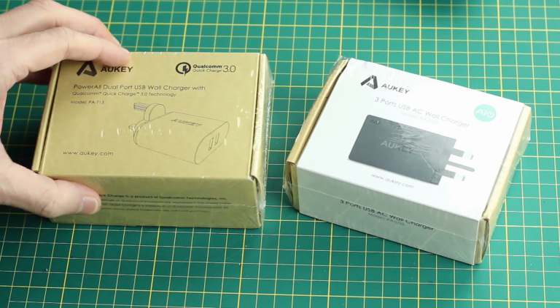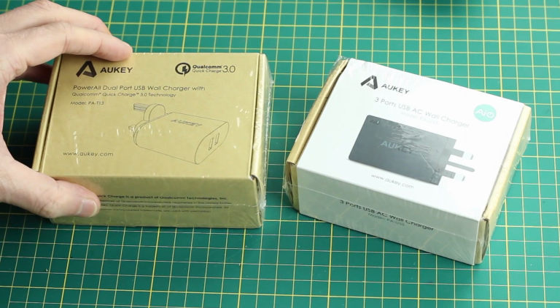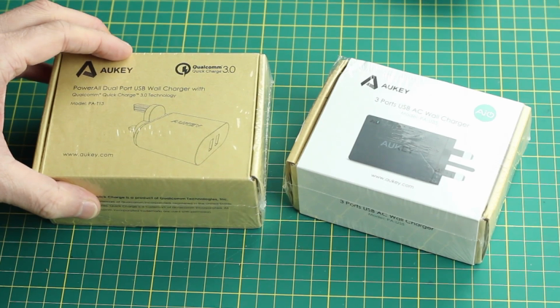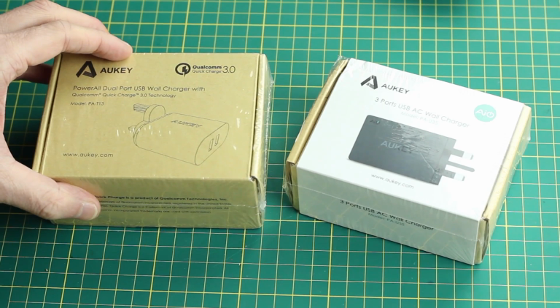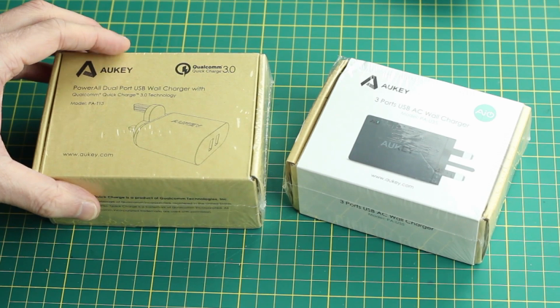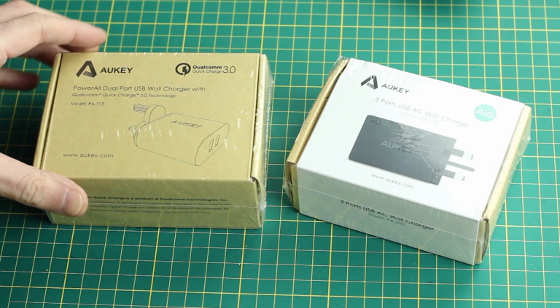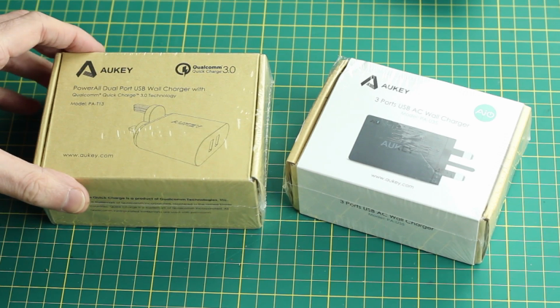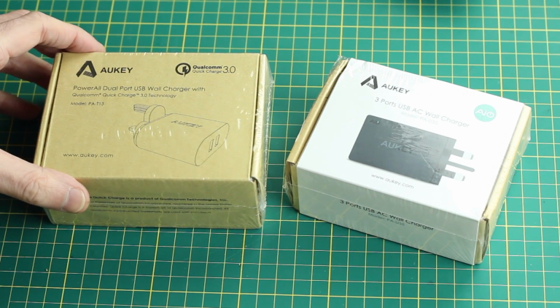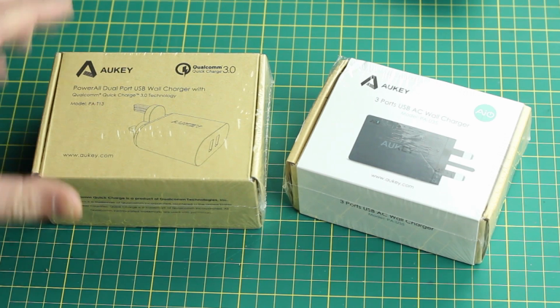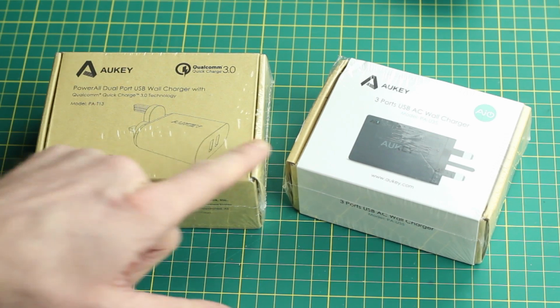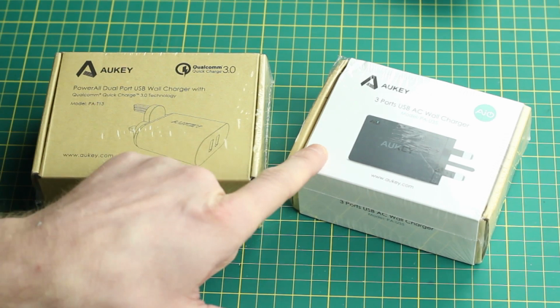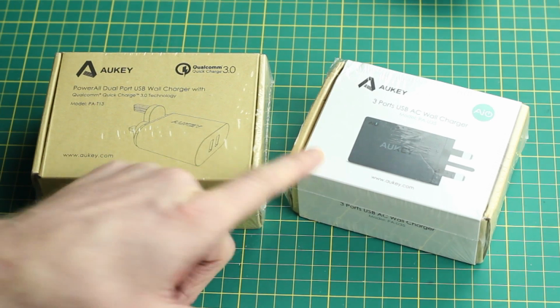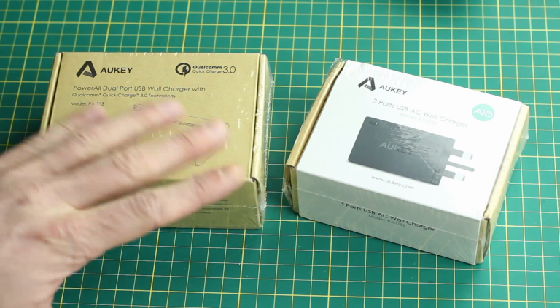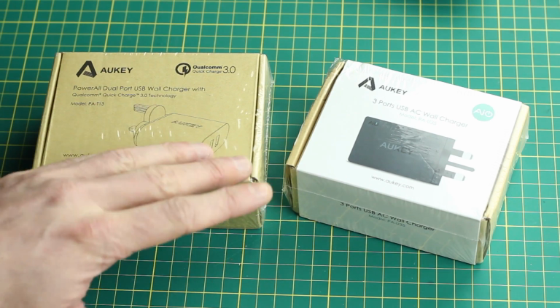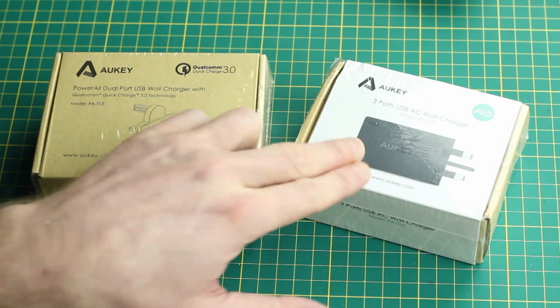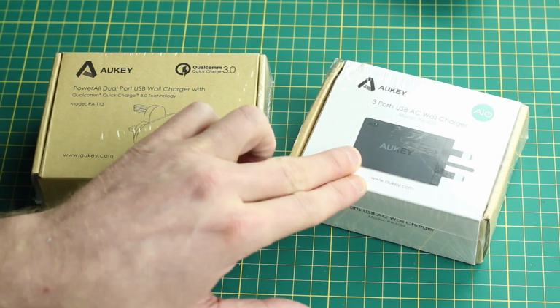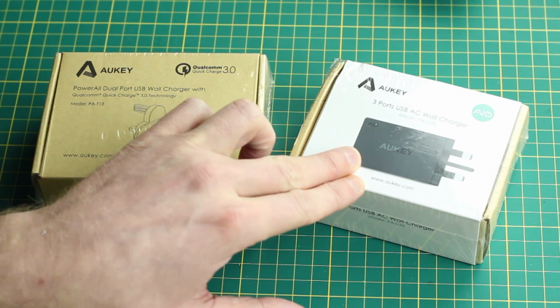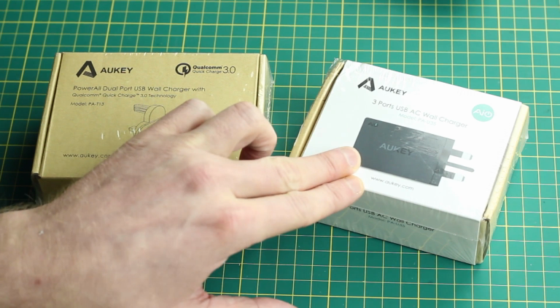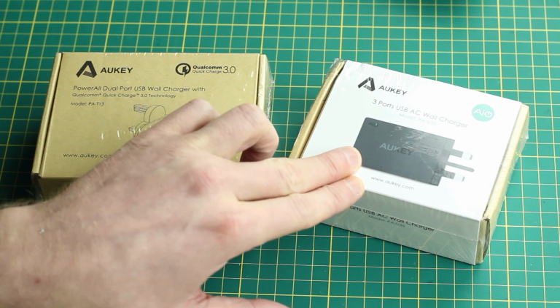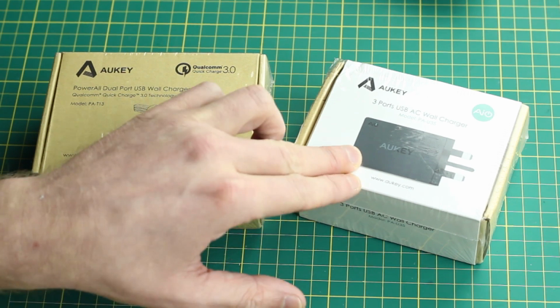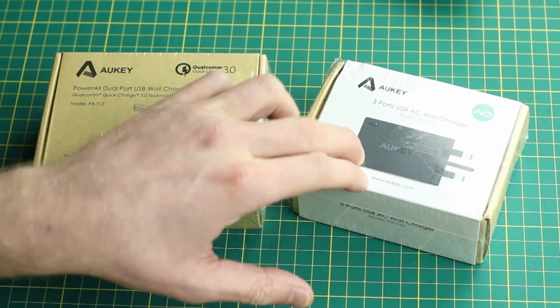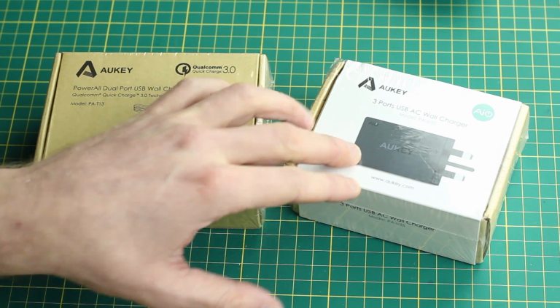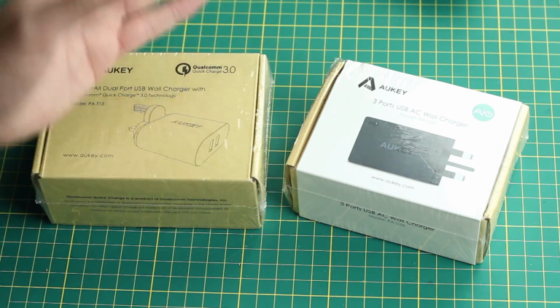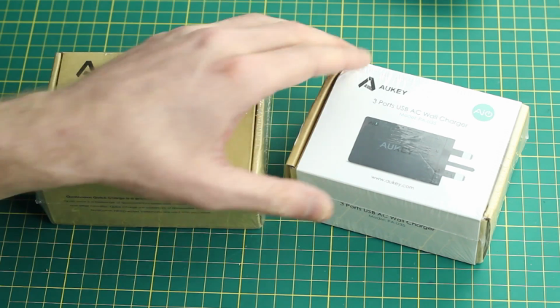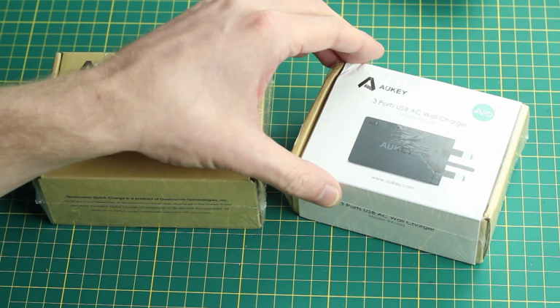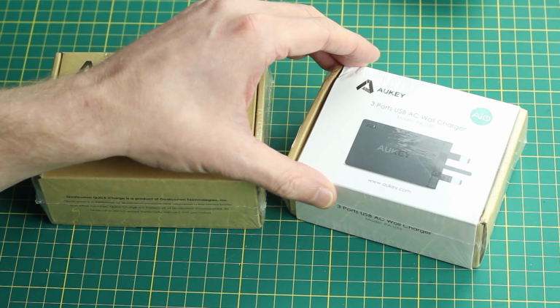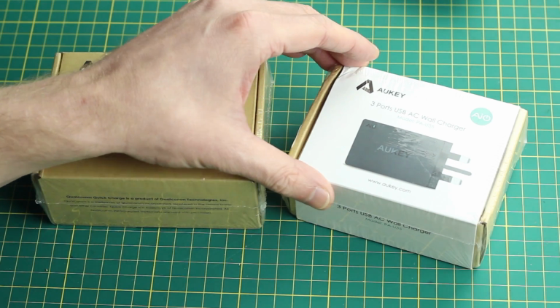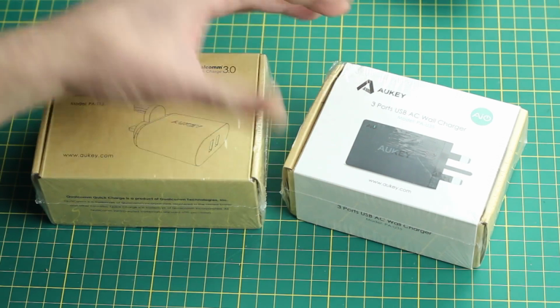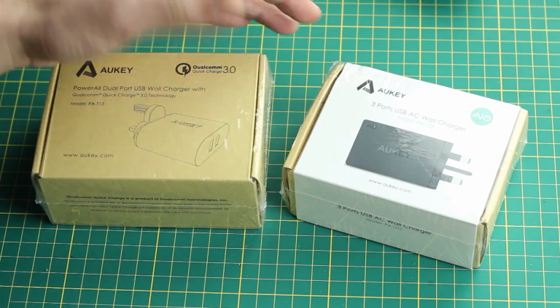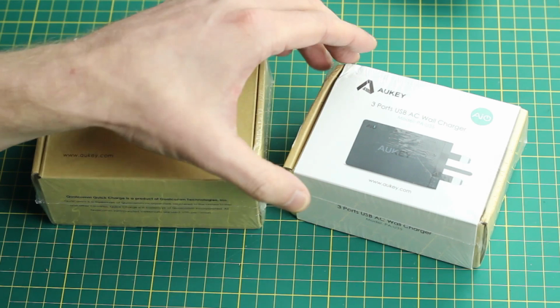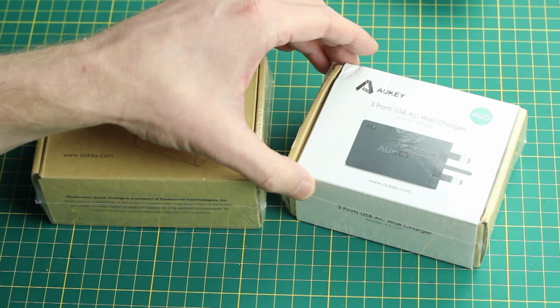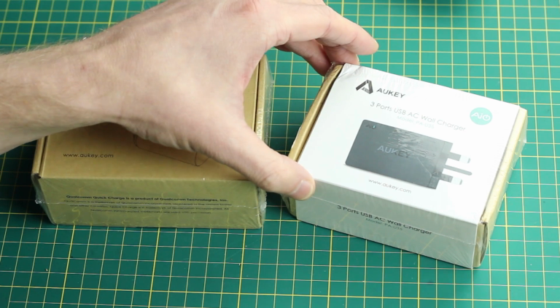Hey guys, so today we've got a couple of things from Aukey. They sent me these to review. Now we've got two here. This one's a three-port USB wall charger — it's a USB power supply essentially, at least that's what I'm going to be using it for.